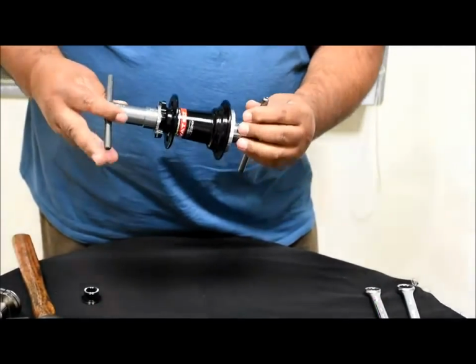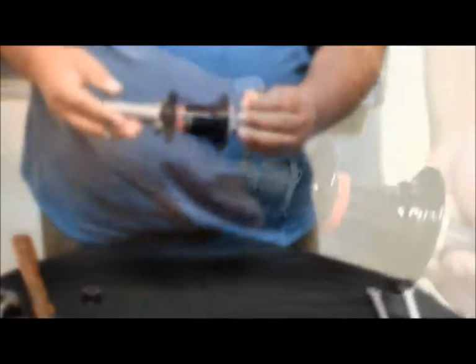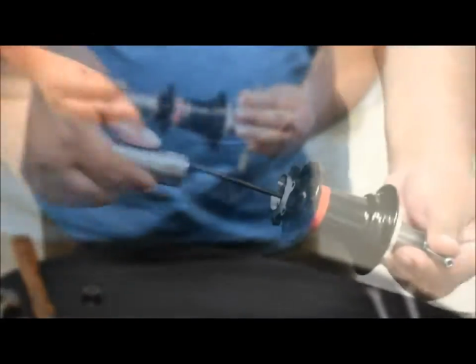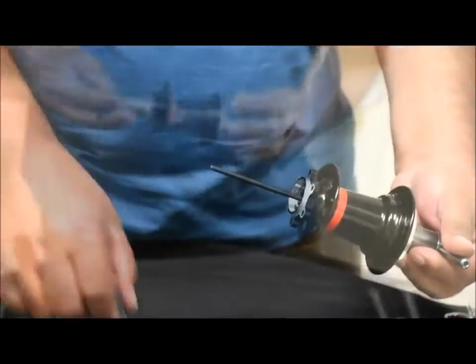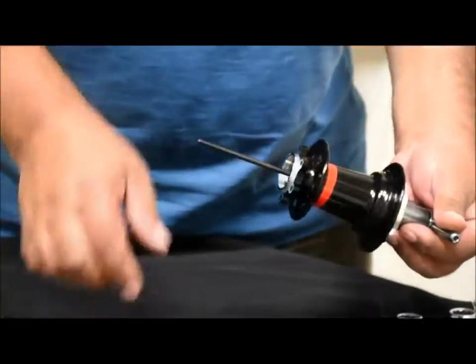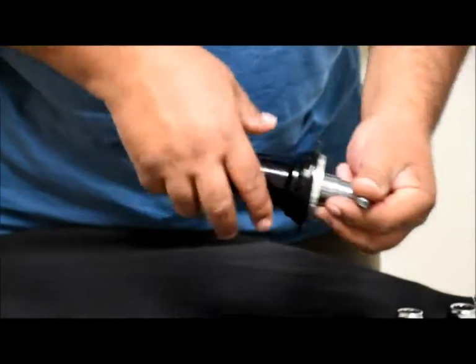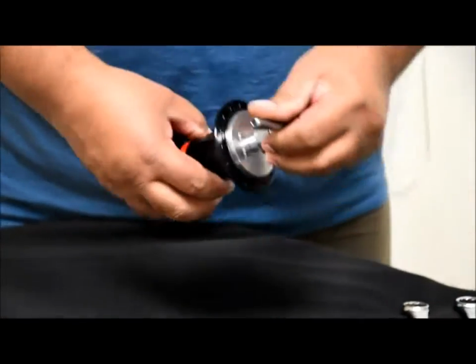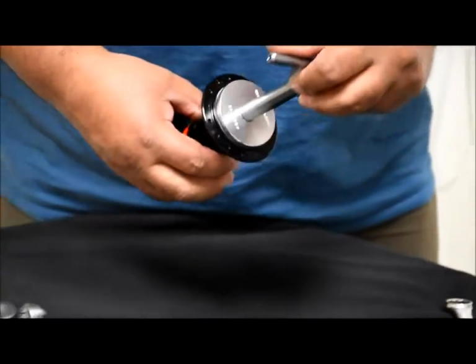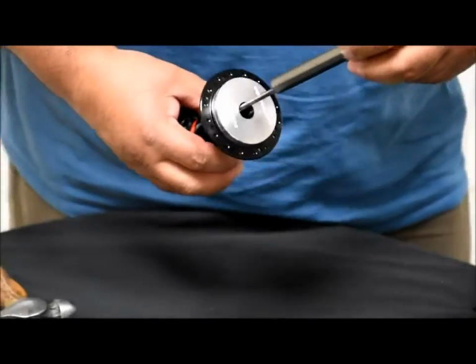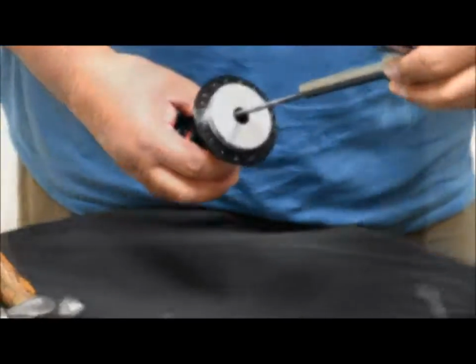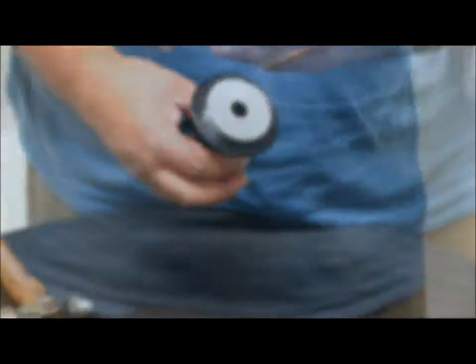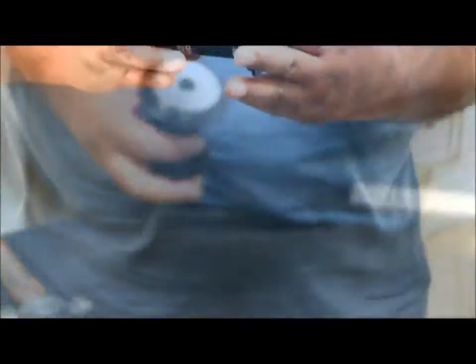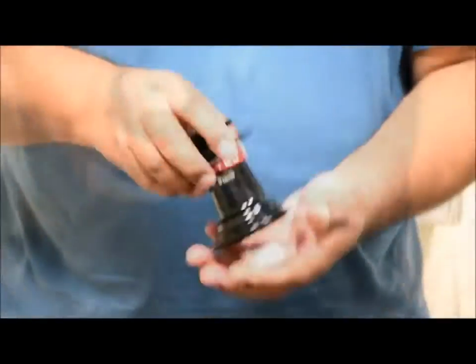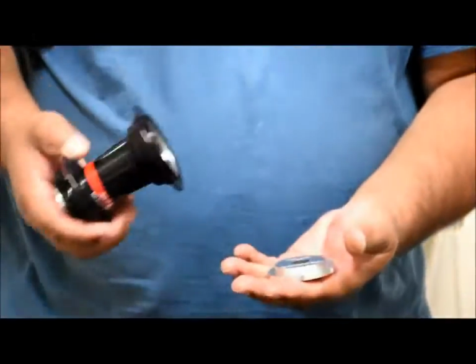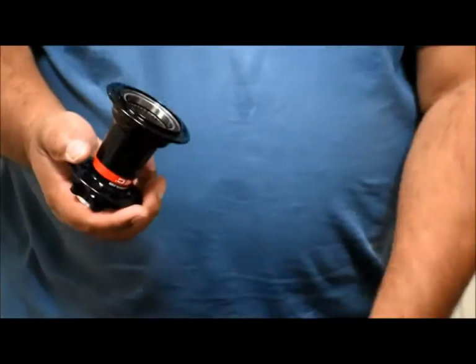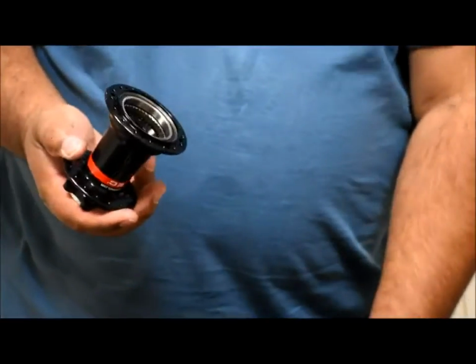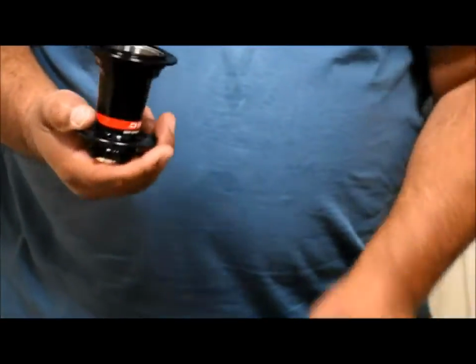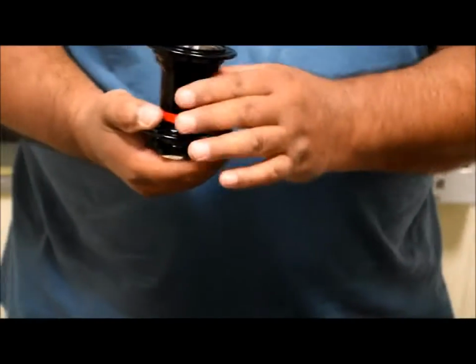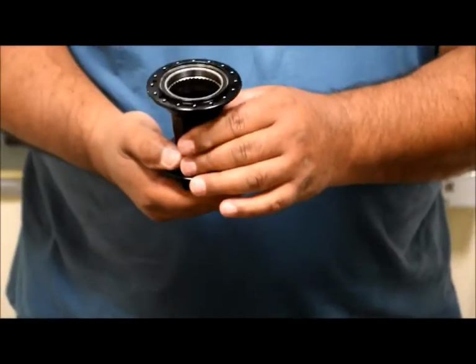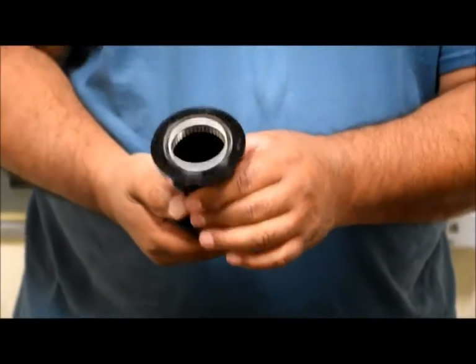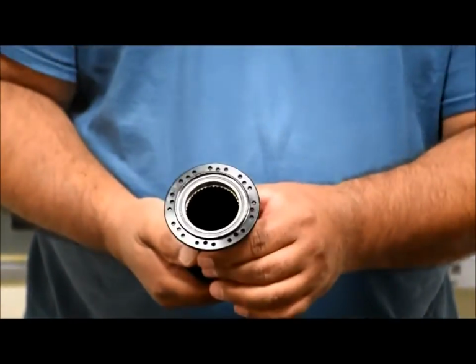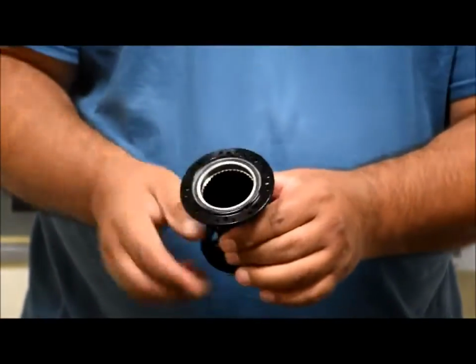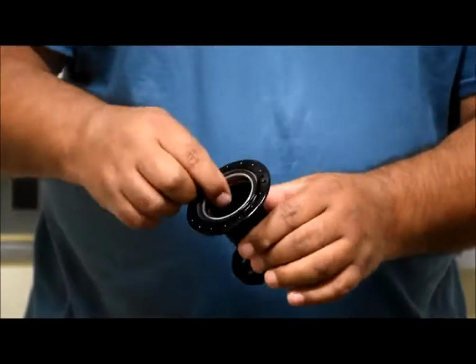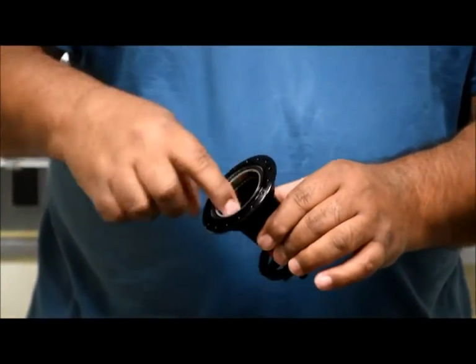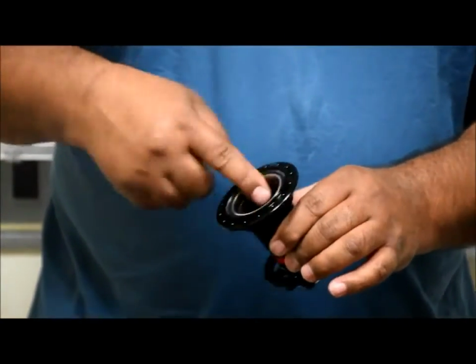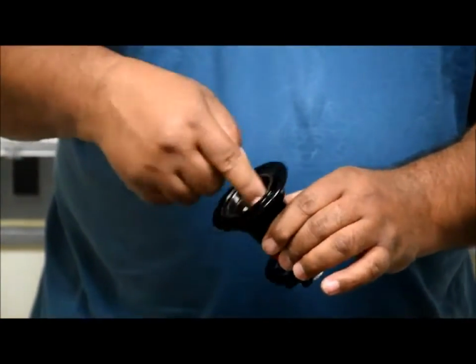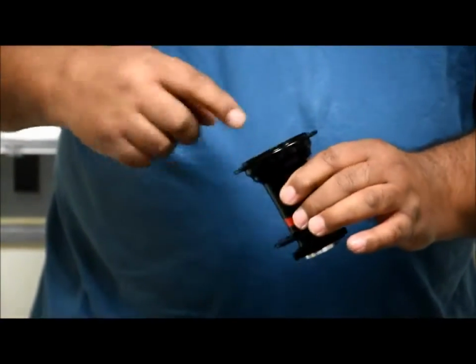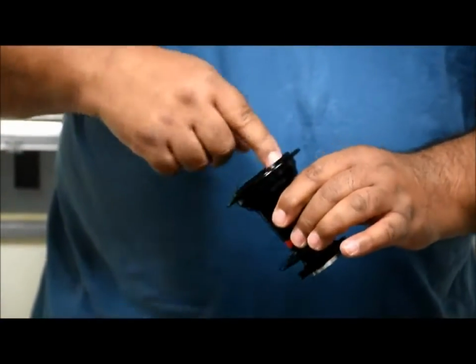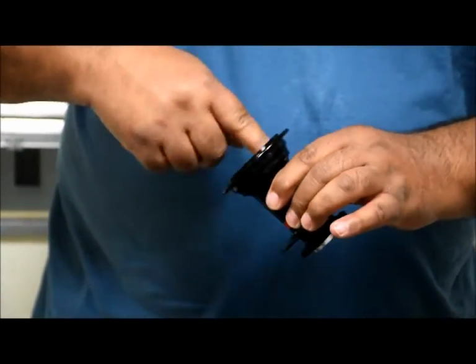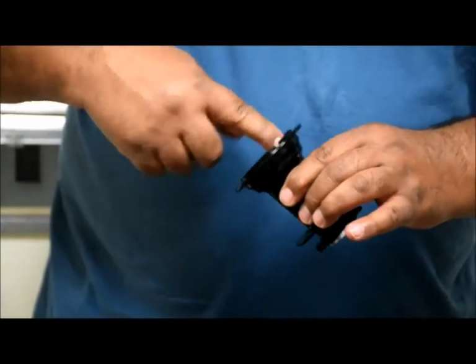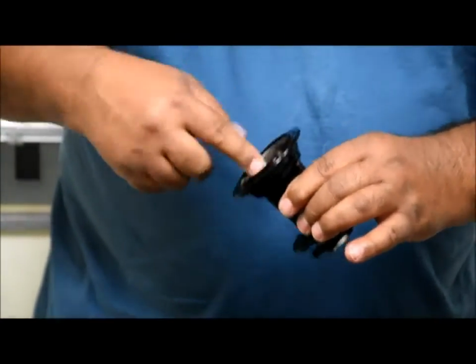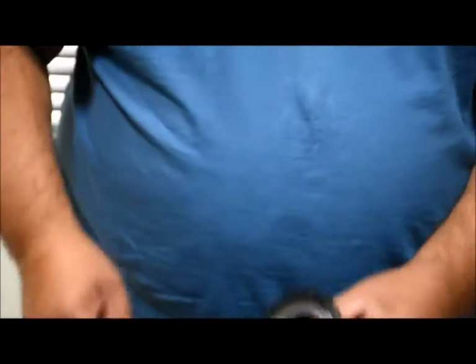Checking the bearing — there you go. Bearing is back in the hub. Get it nice and smooth.